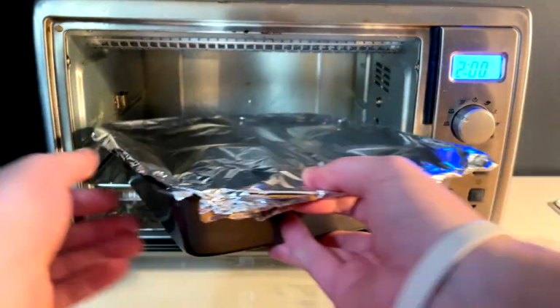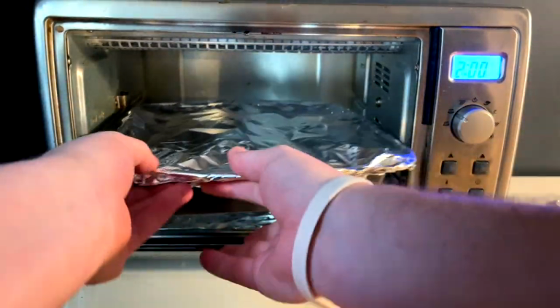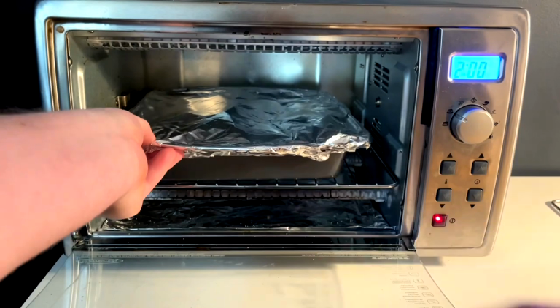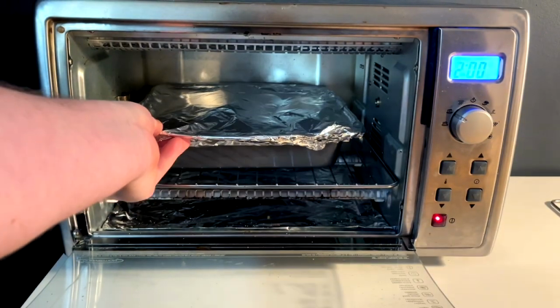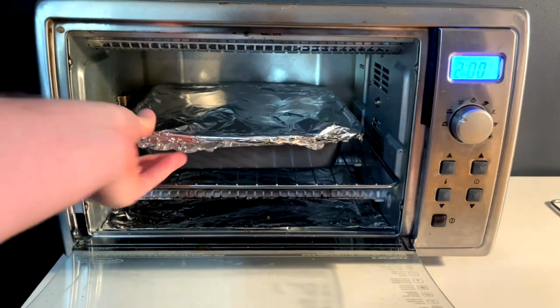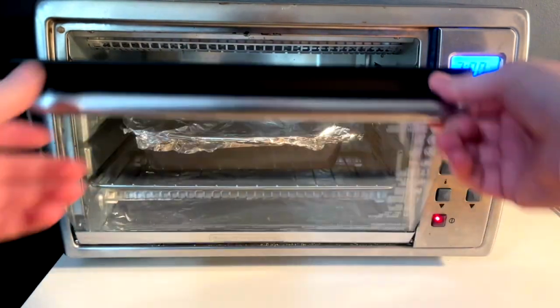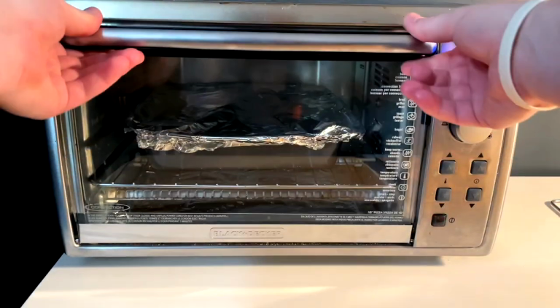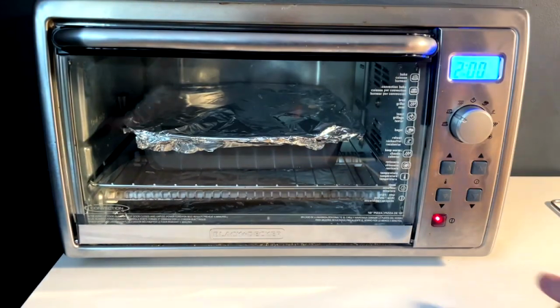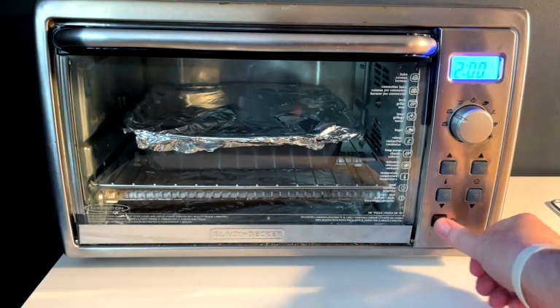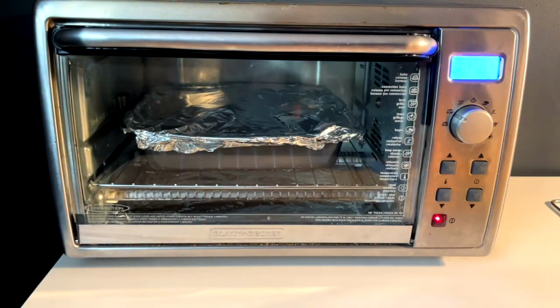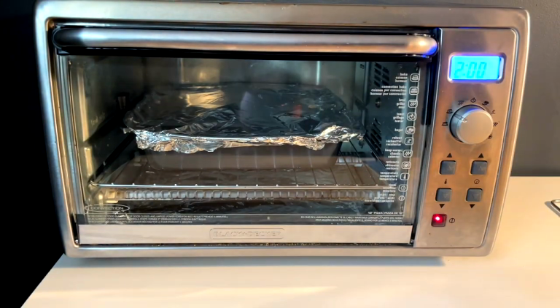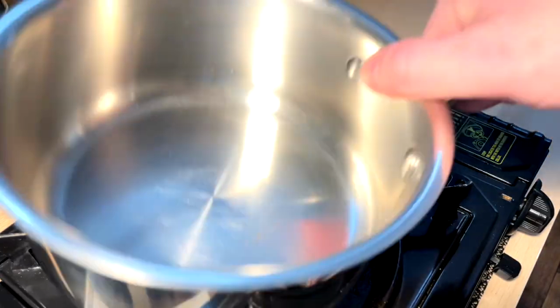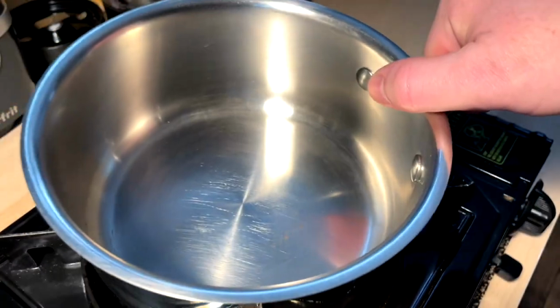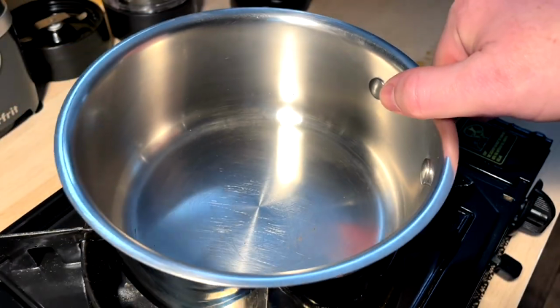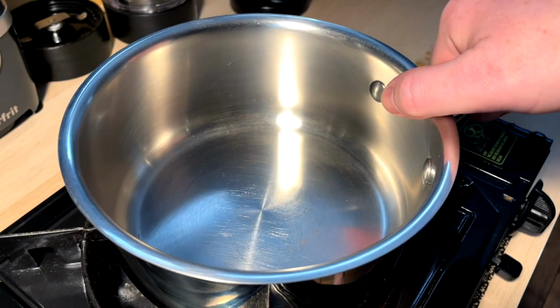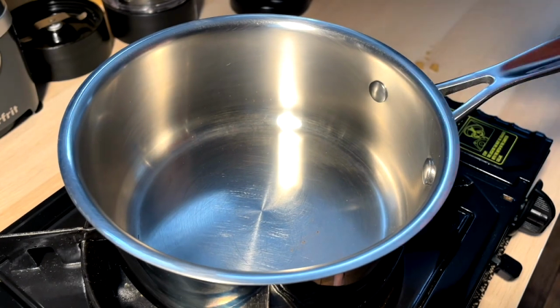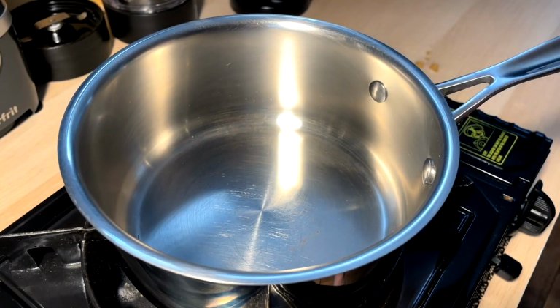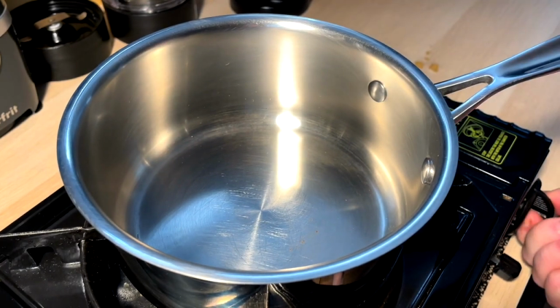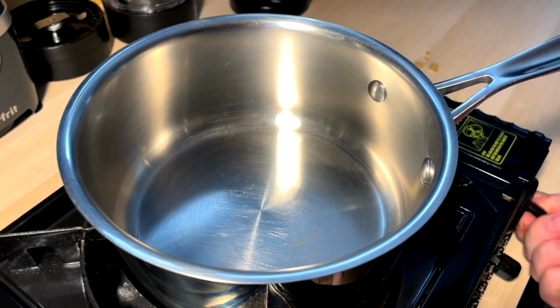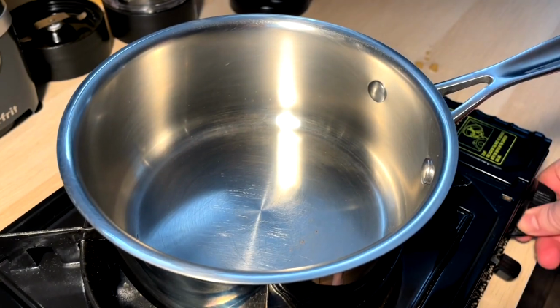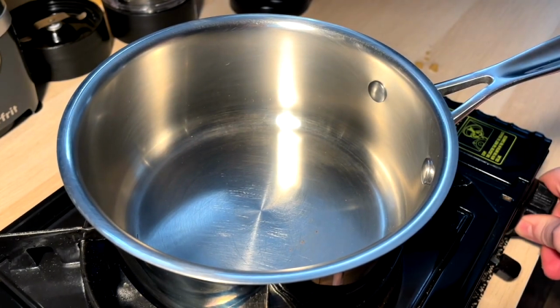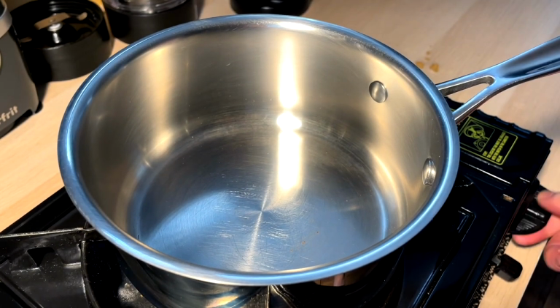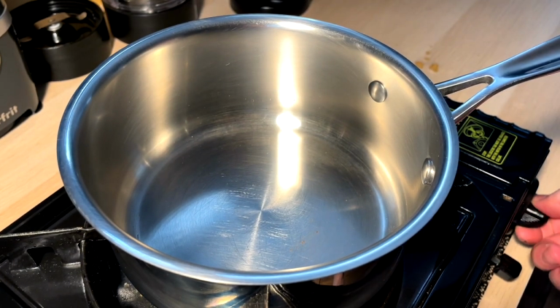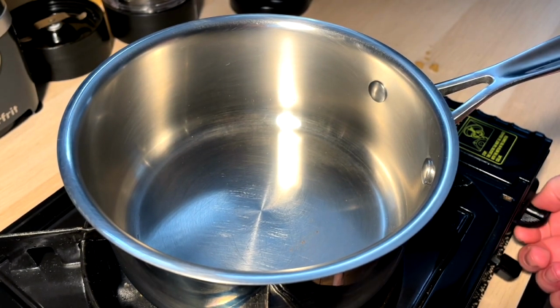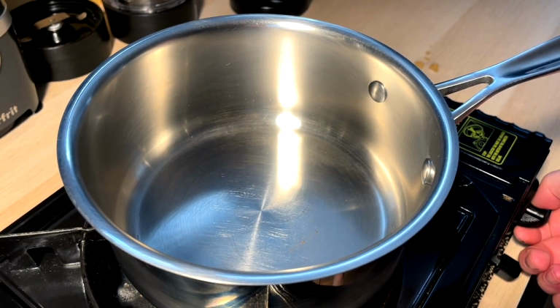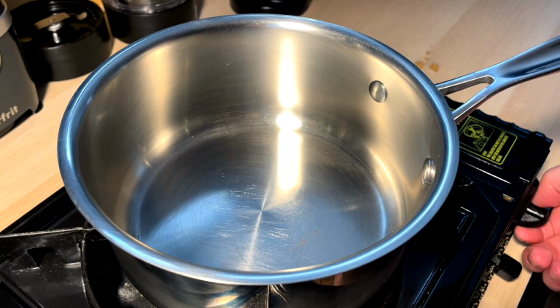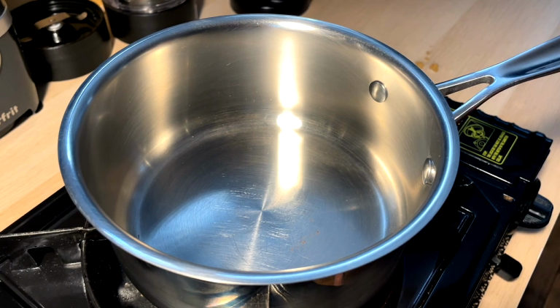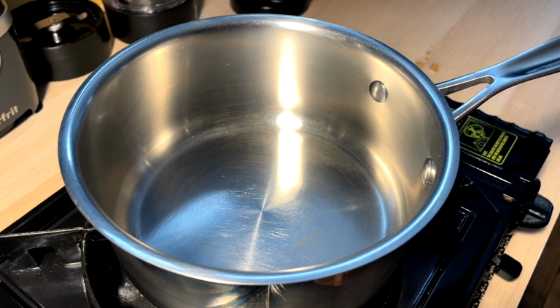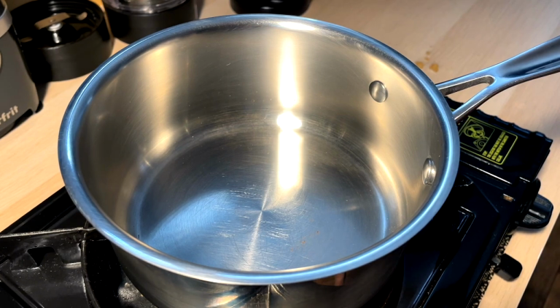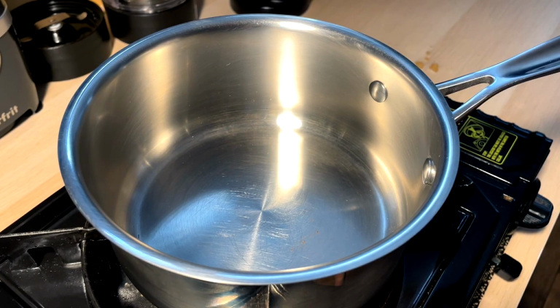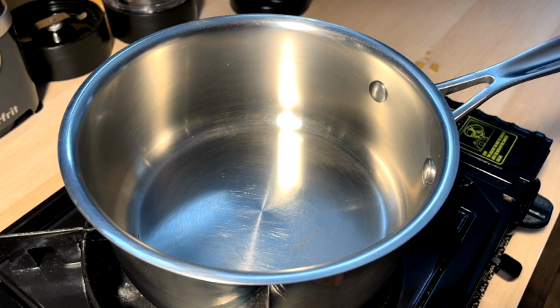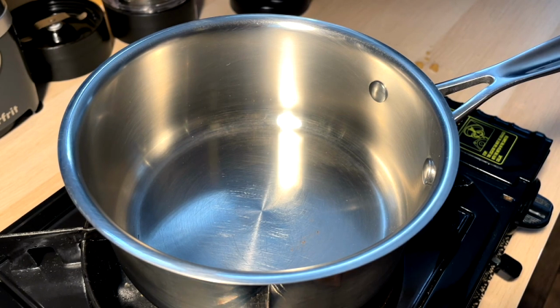And we pop these guys in — I forgot we're going this way — and we're in and we start. So while that's going down, we're making up mild buffalo sauce. I don't like anything too spicy. It's just not my general vibe.